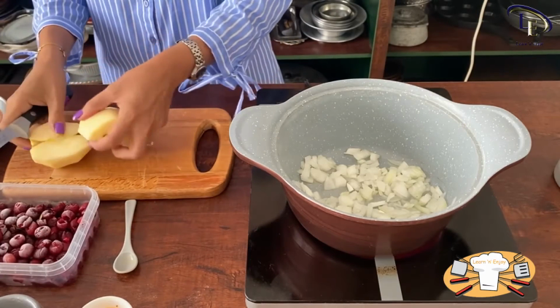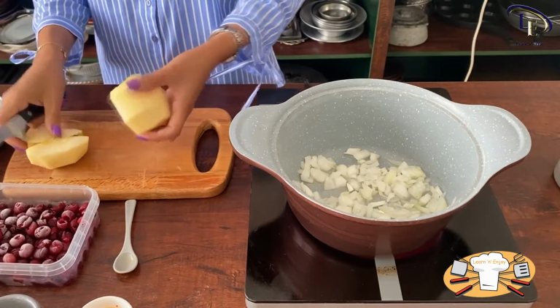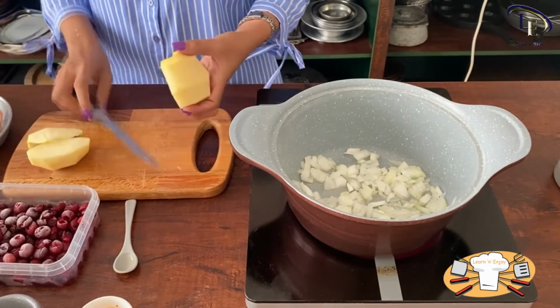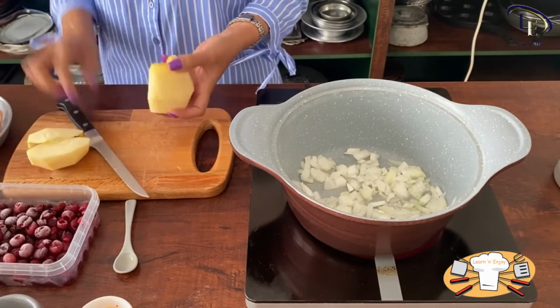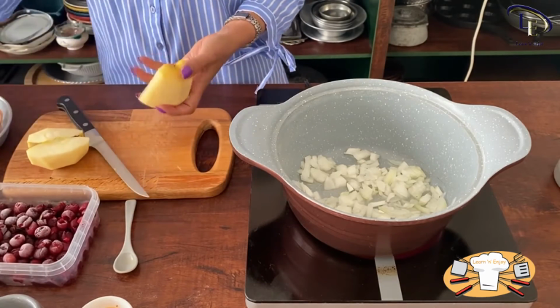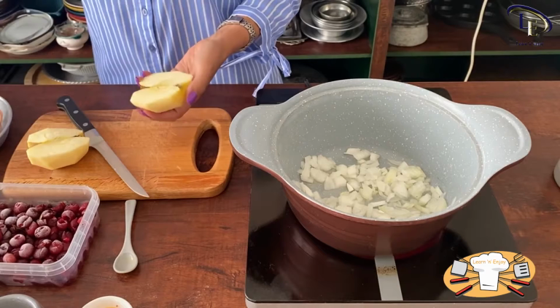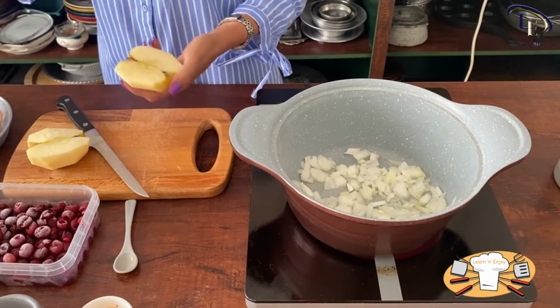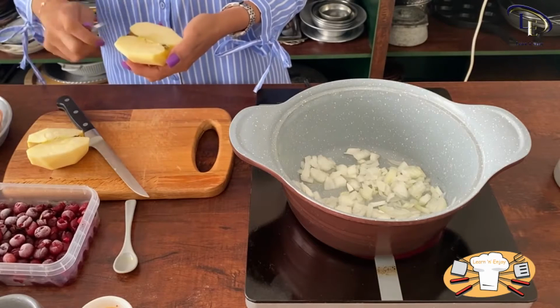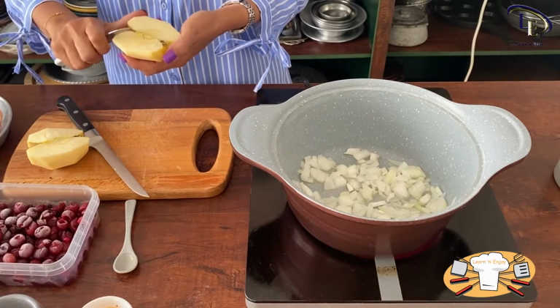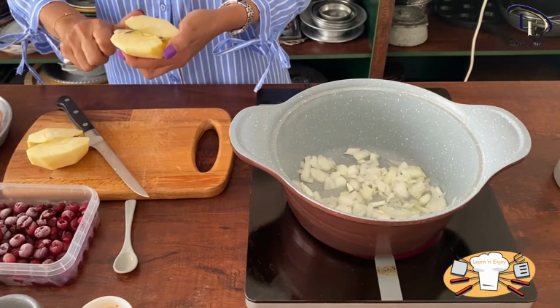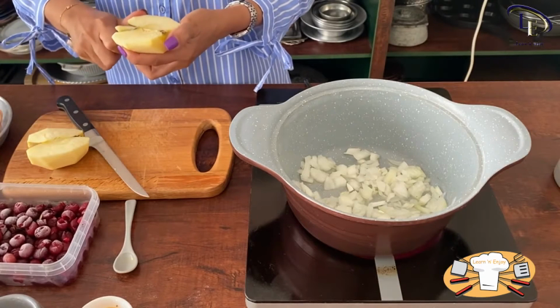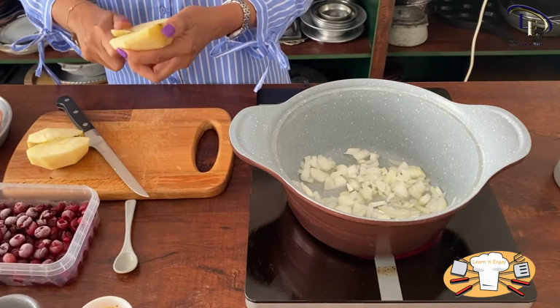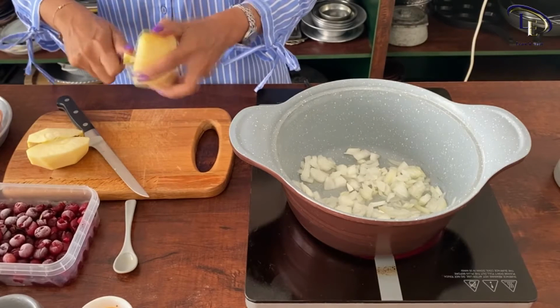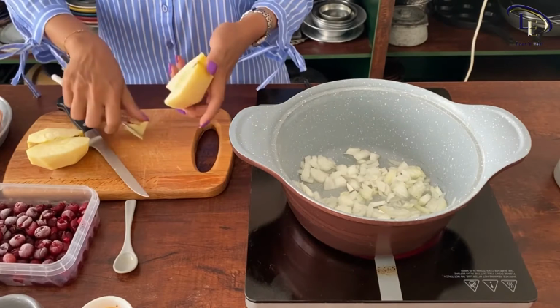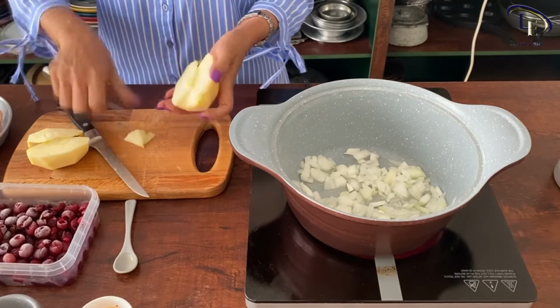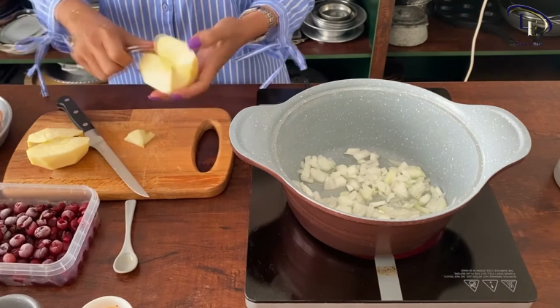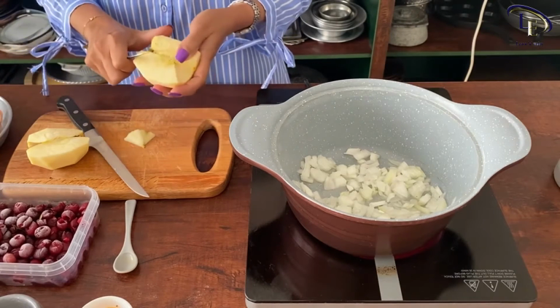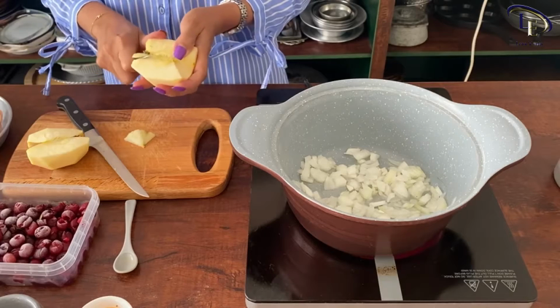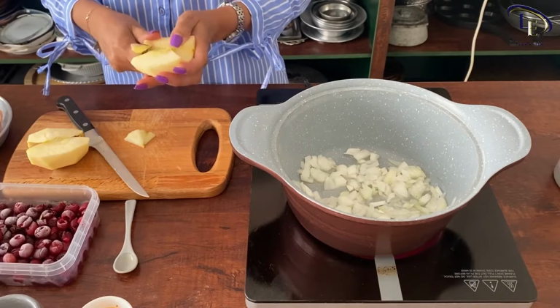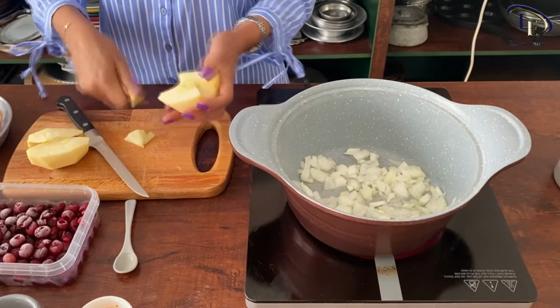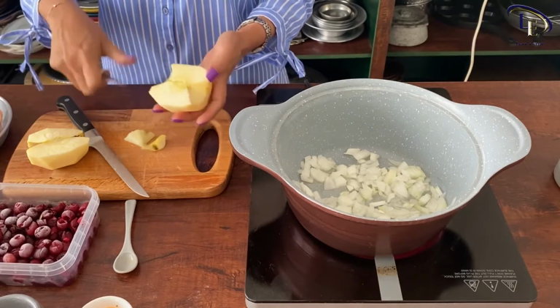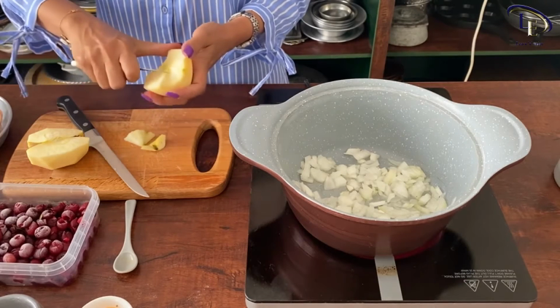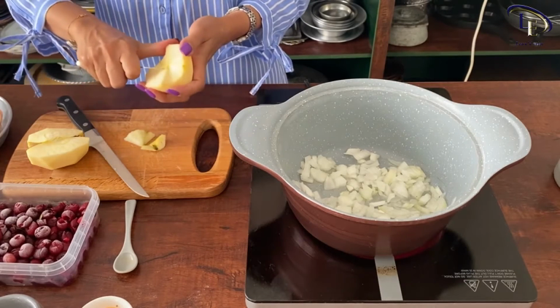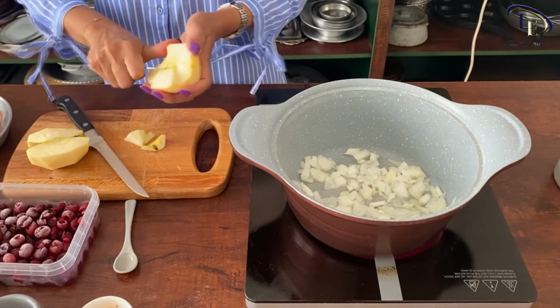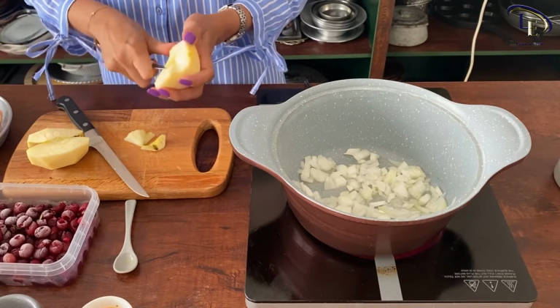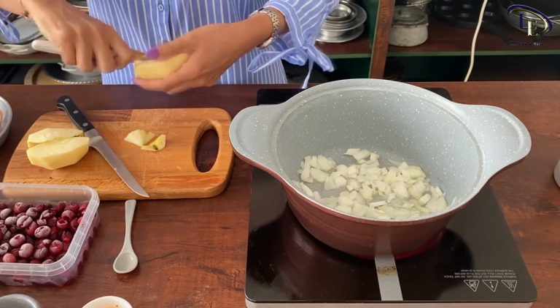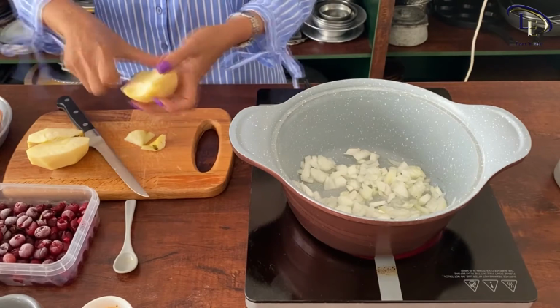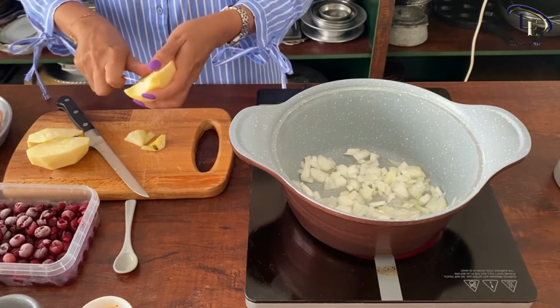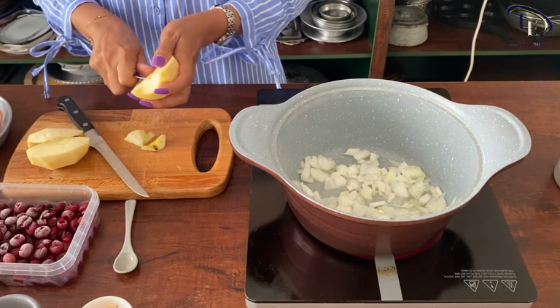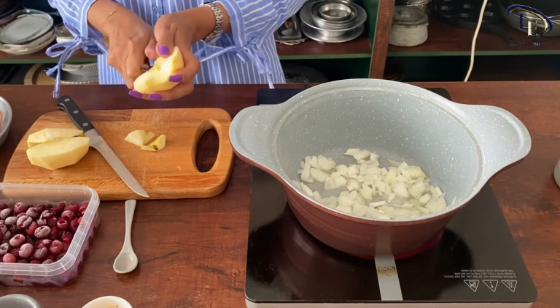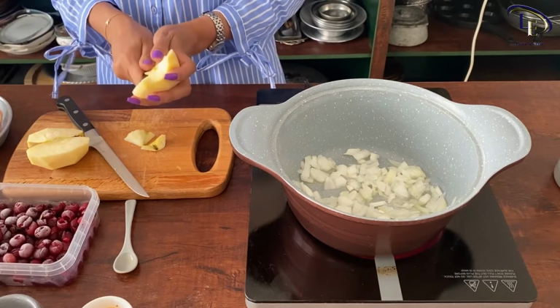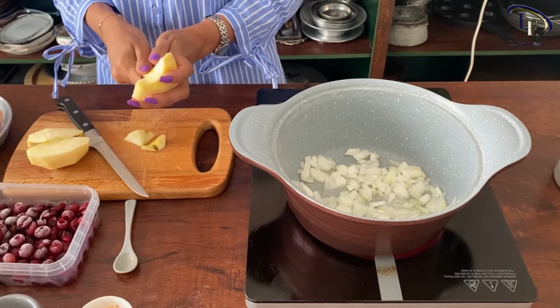When the color of the onion changes, add some salt, black pepper, and turmeric. Mix well and add the chicken drumsticks to the onion. Sauté for a while, then add some water and let them cook well.